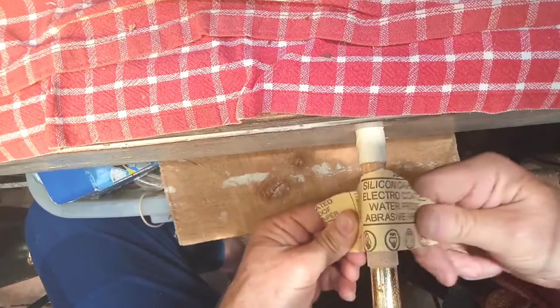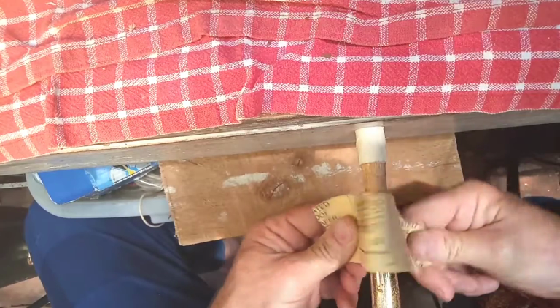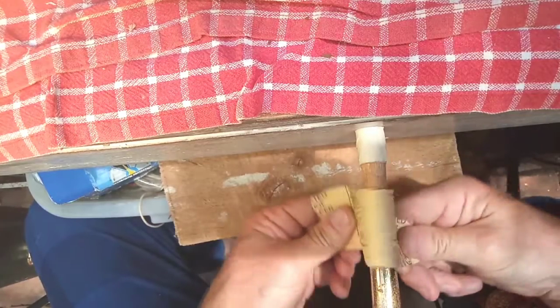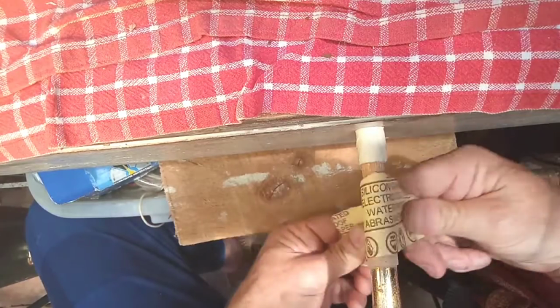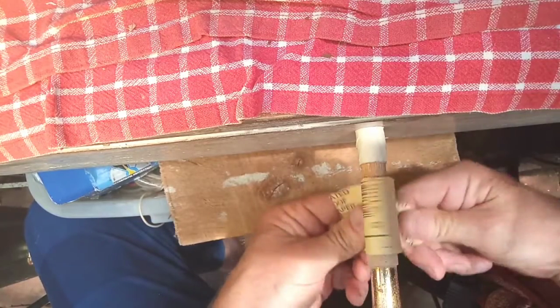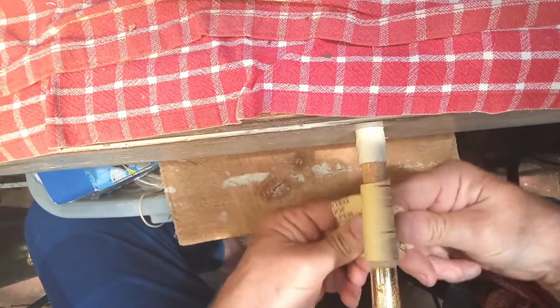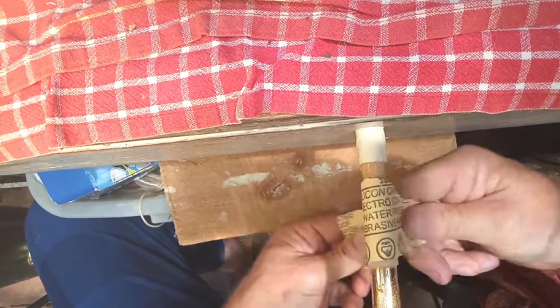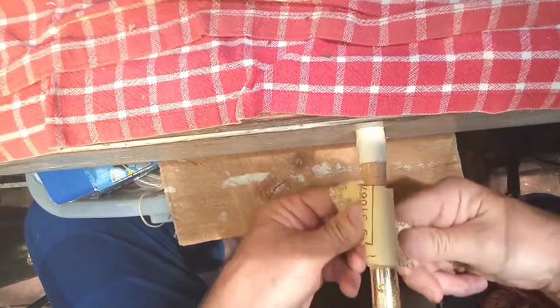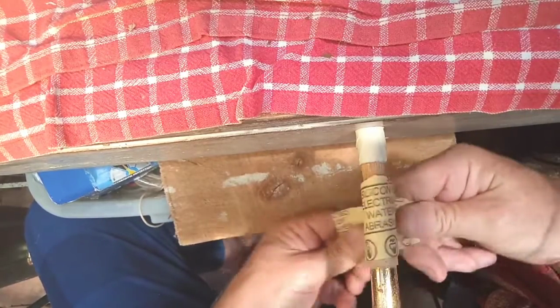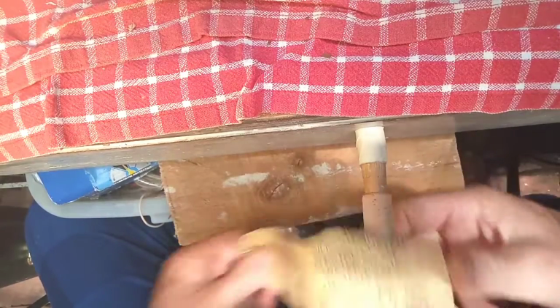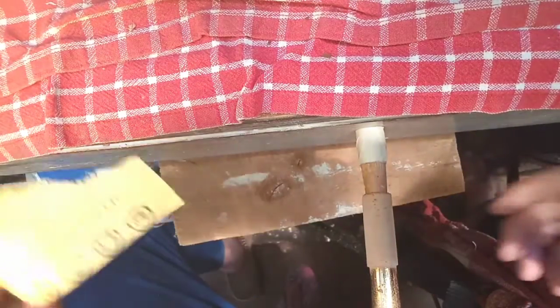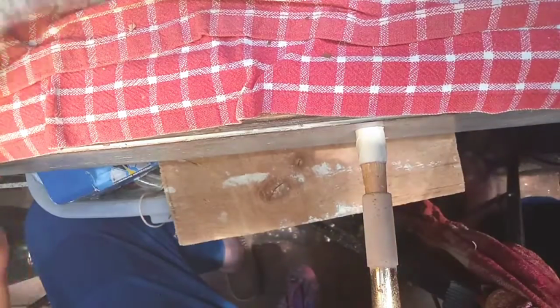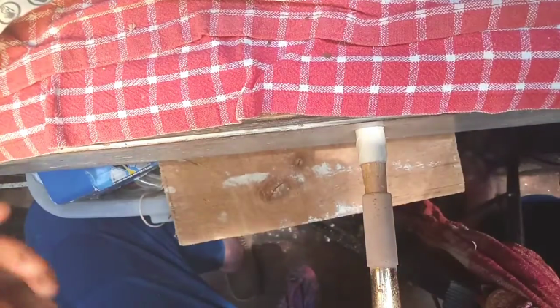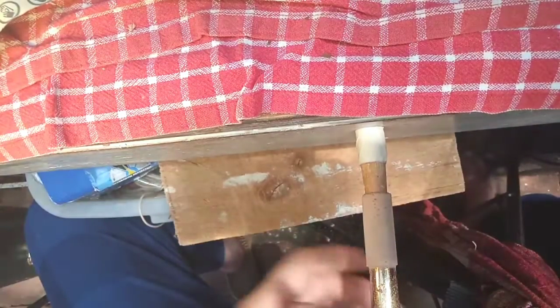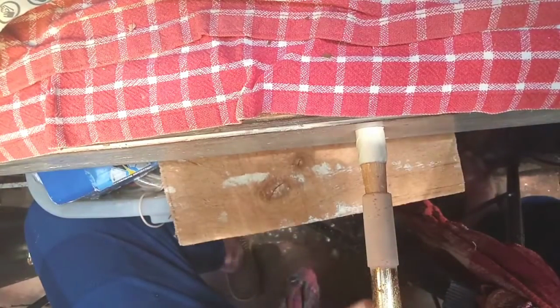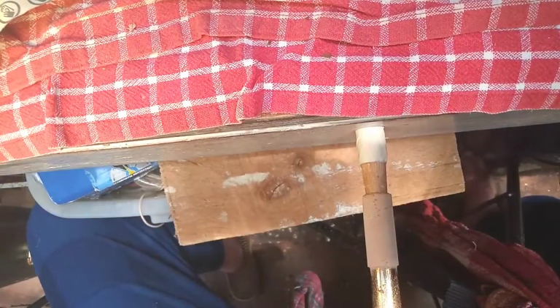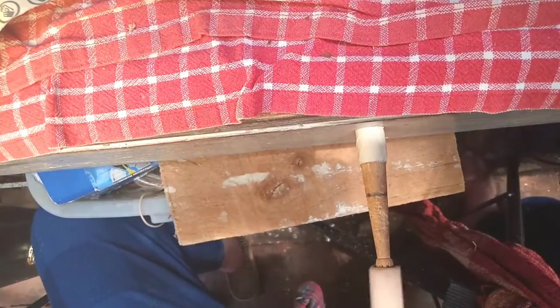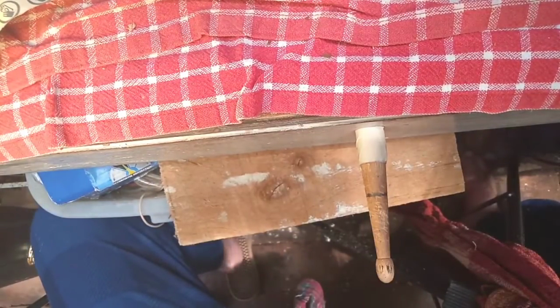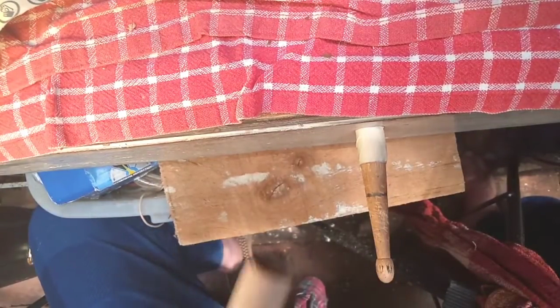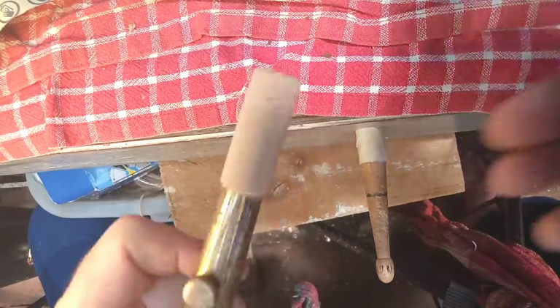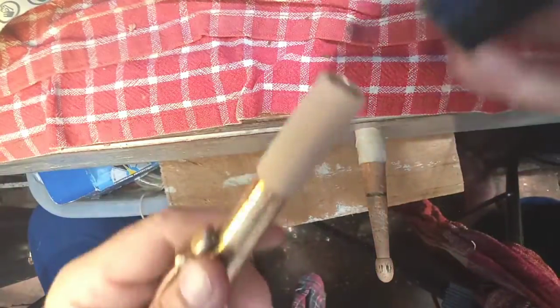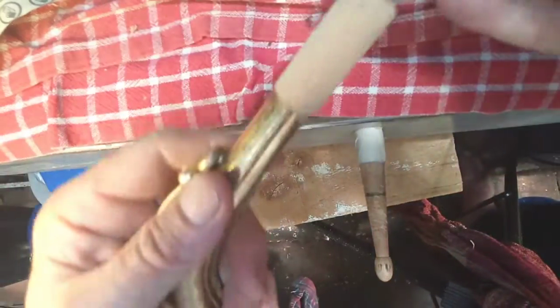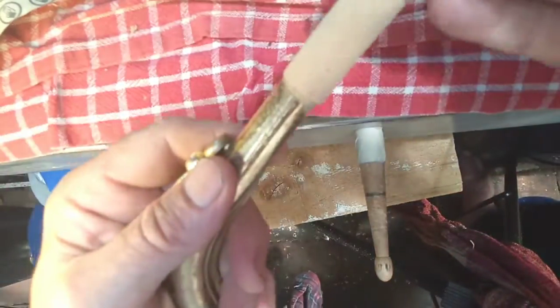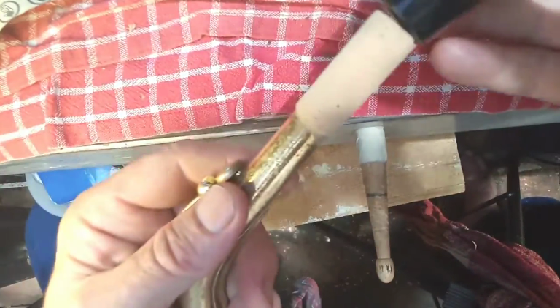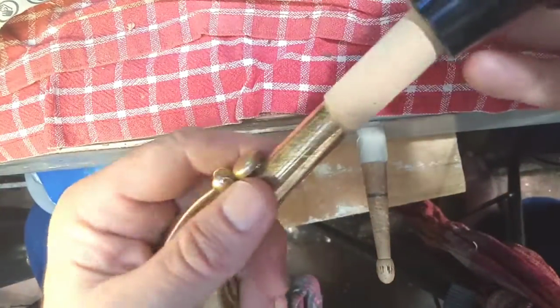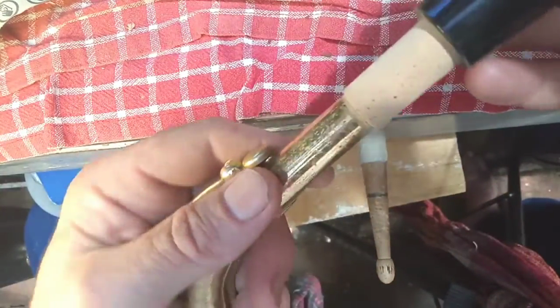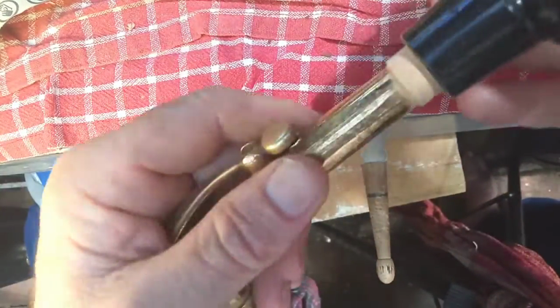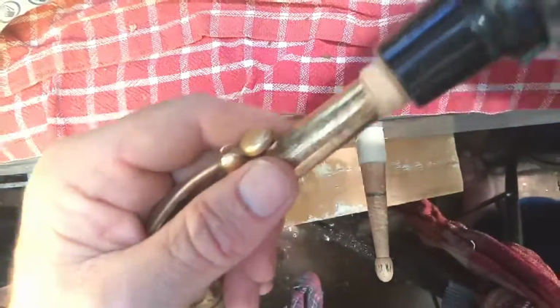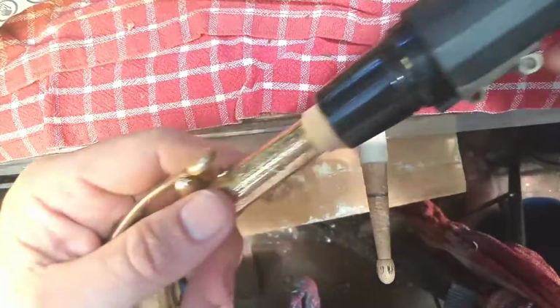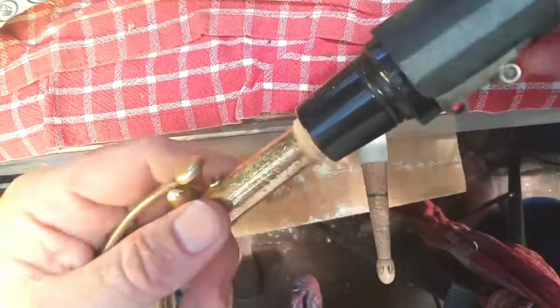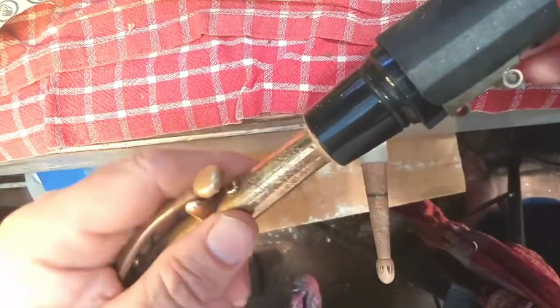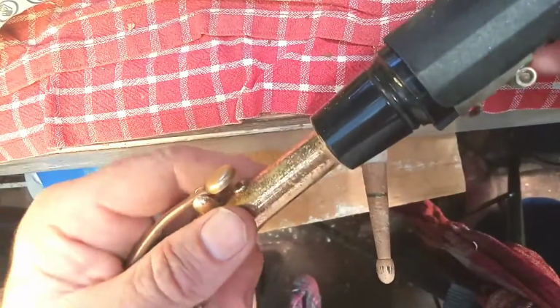Coming up nicely. At the moment it's a lovely fit for a tenor mouthpiece.